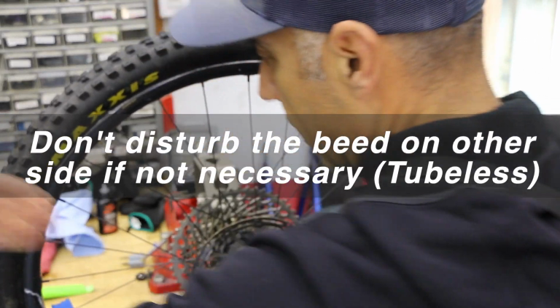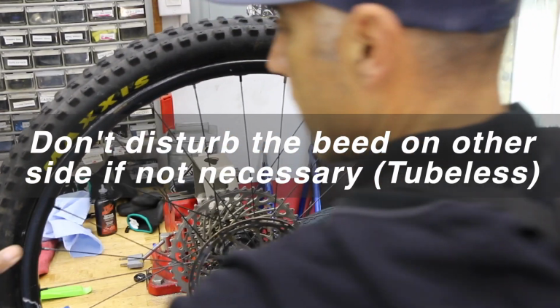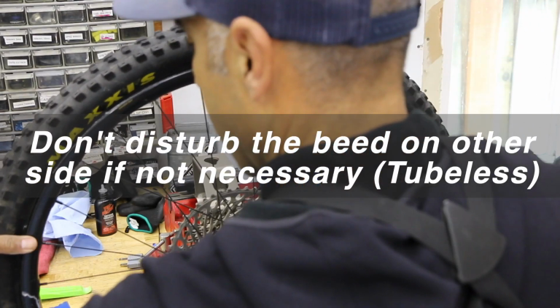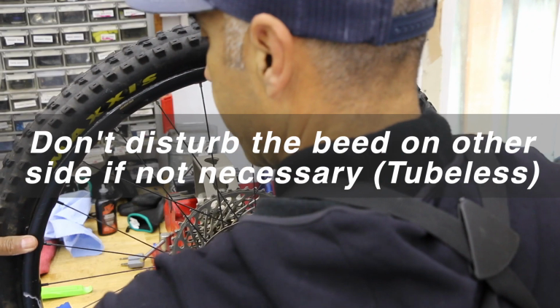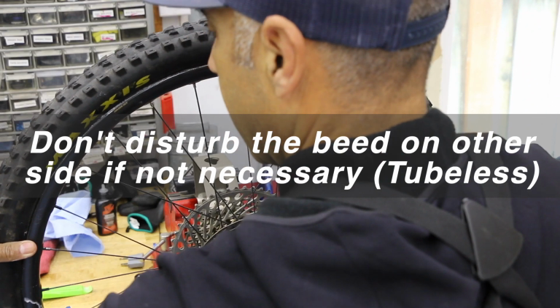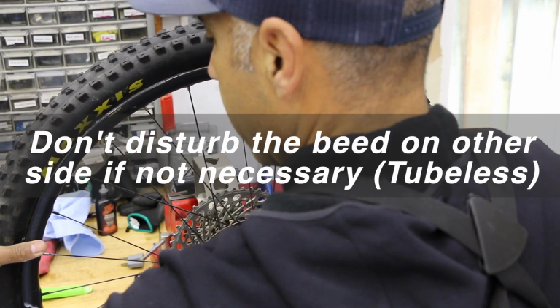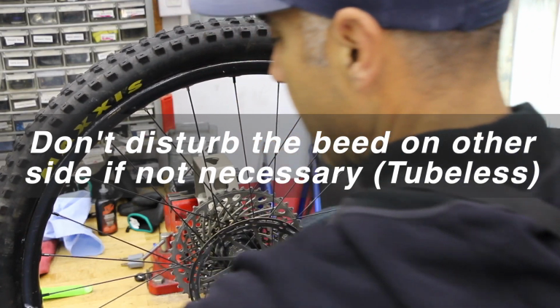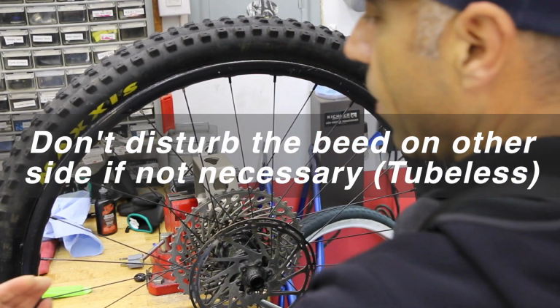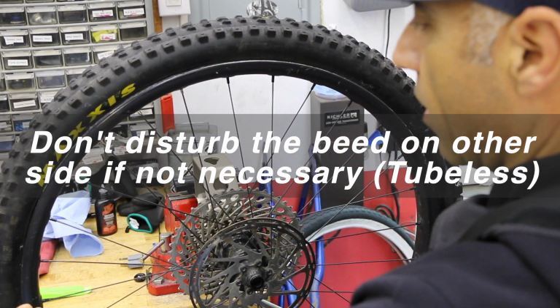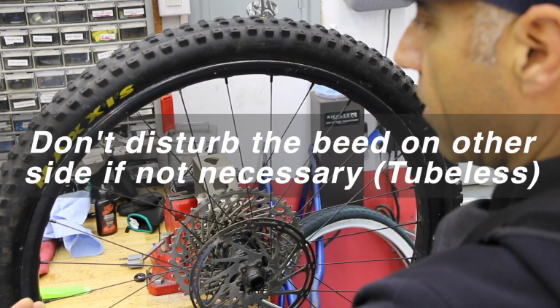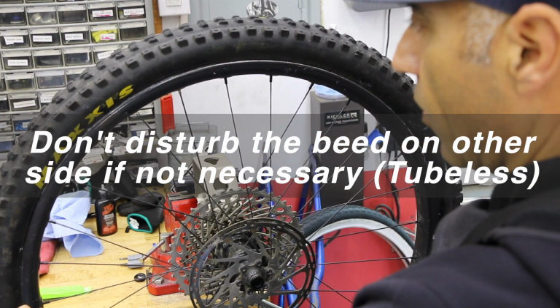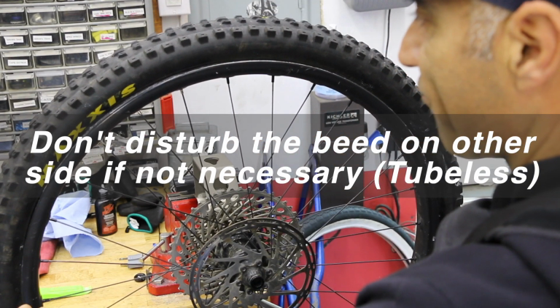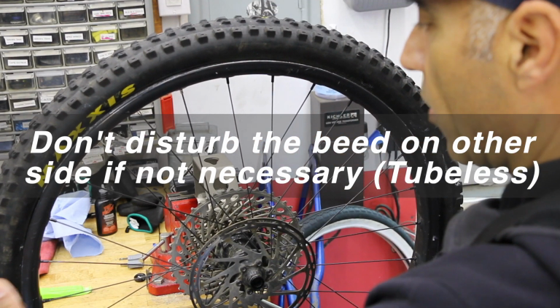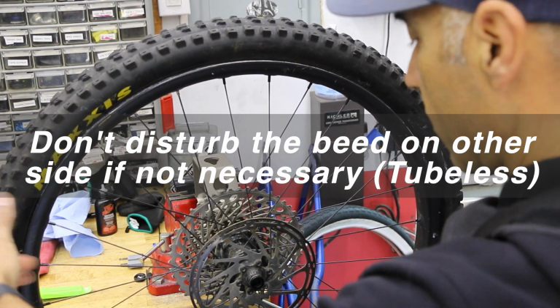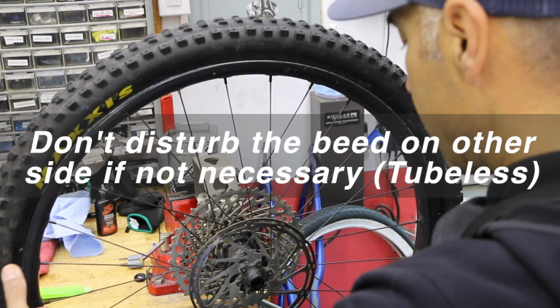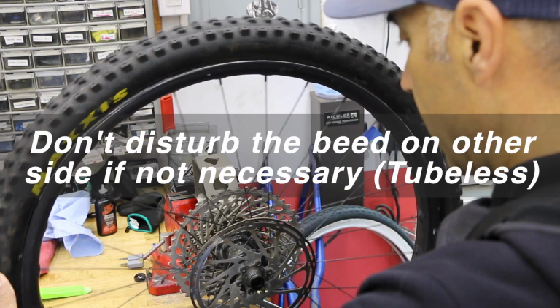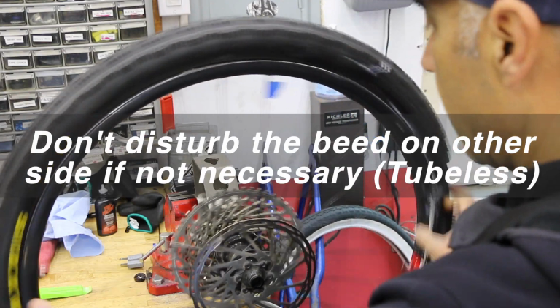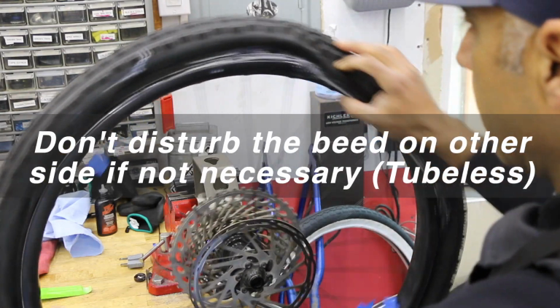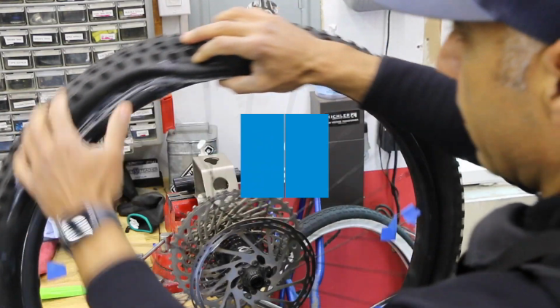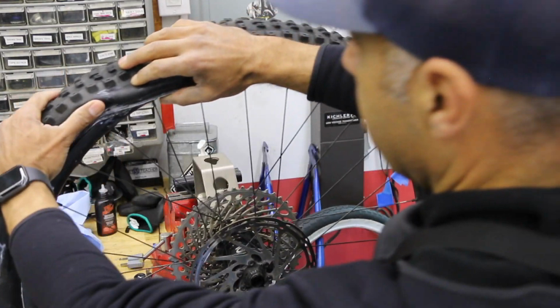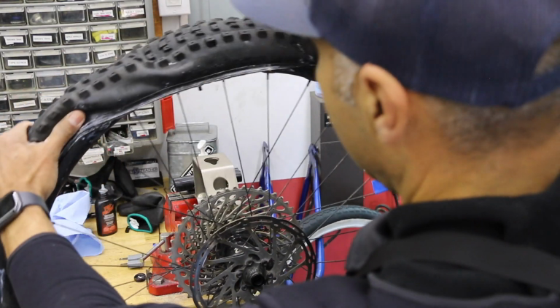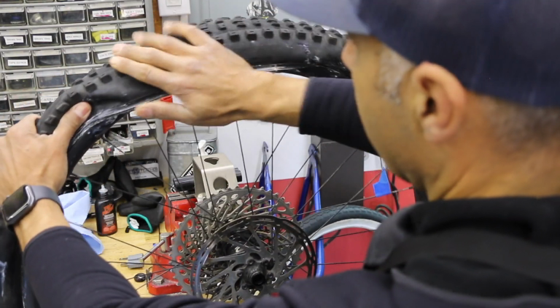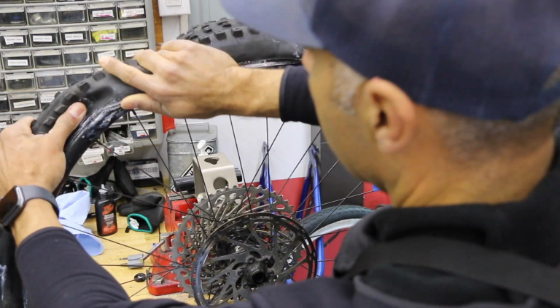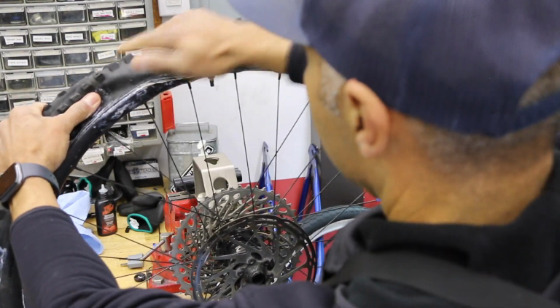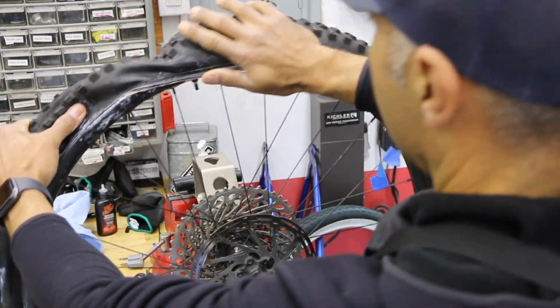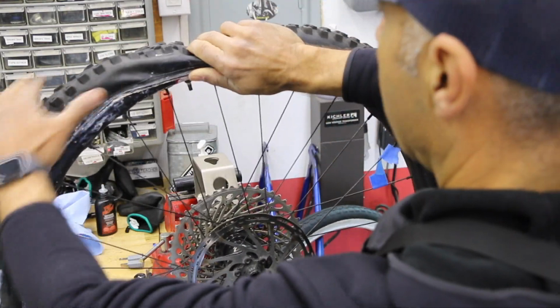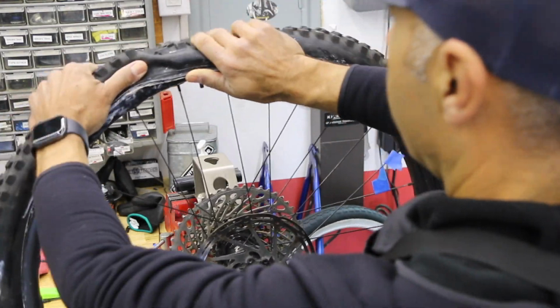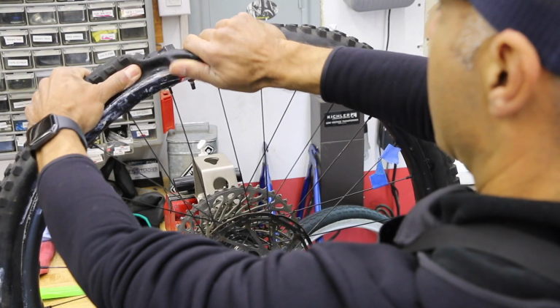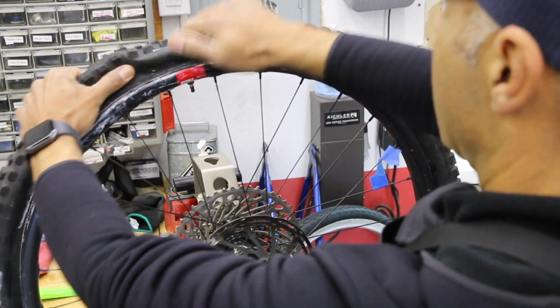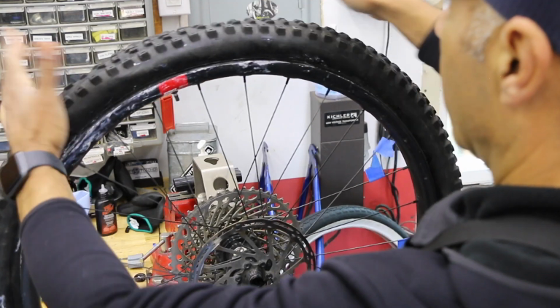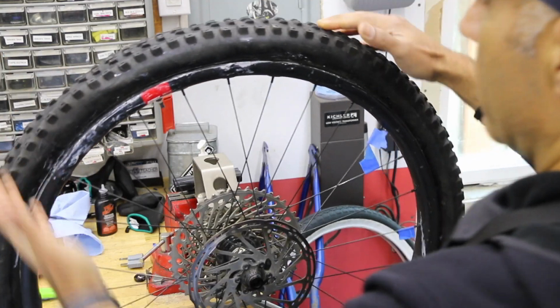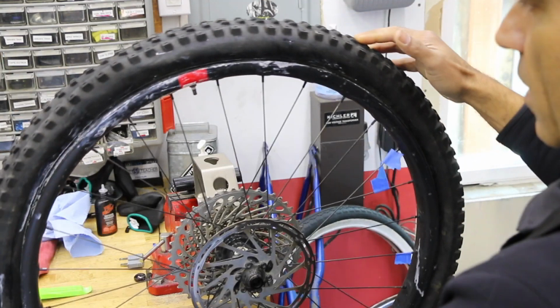And the other side as well — well, the other side is still locked on. So if we don't want to disturb that side of the bead, let's see what we get just from what I did right there. Oh yeah, so that was enough. Boom, slipped right on.